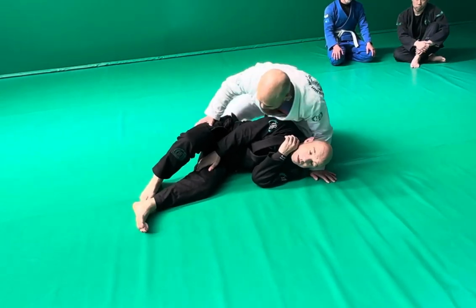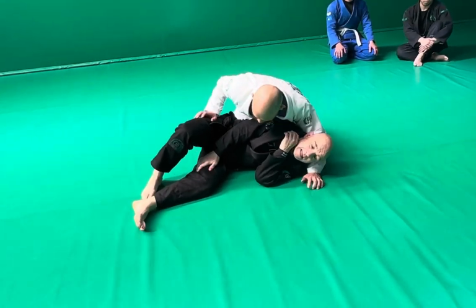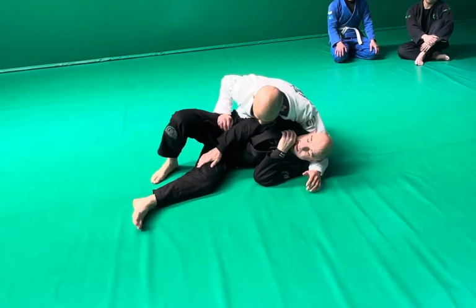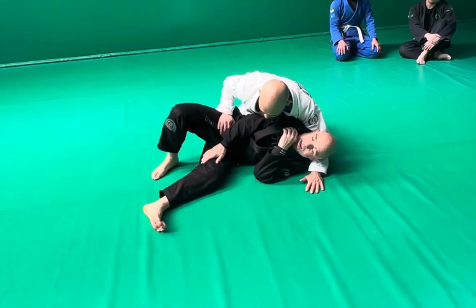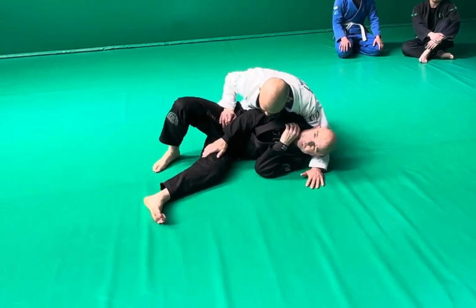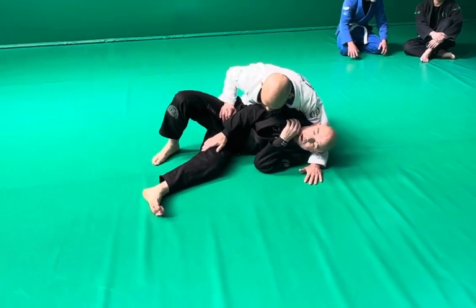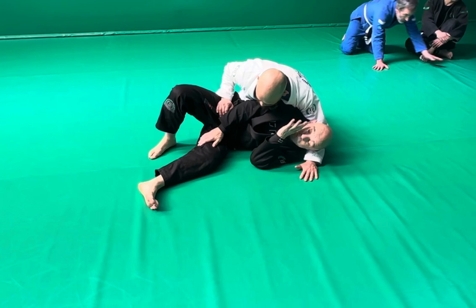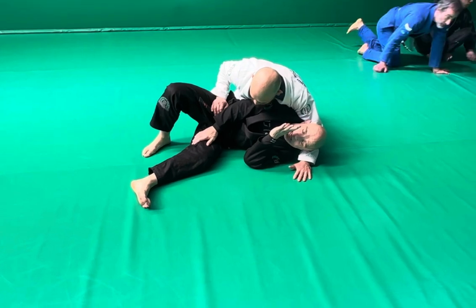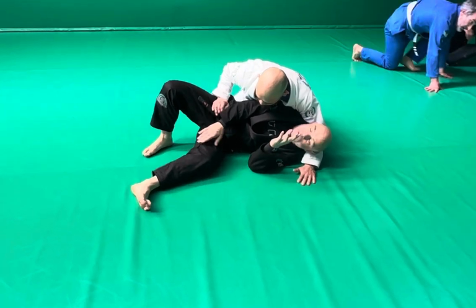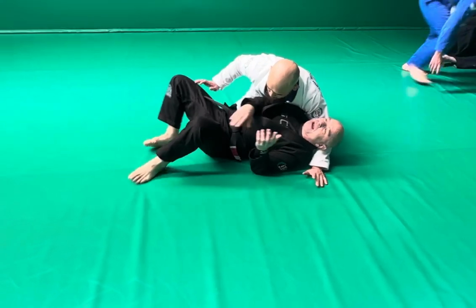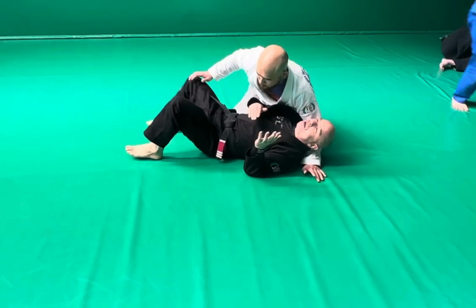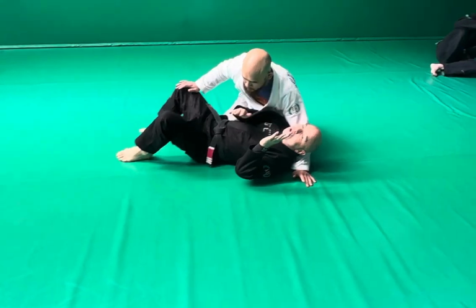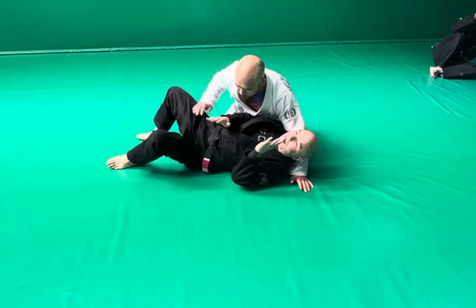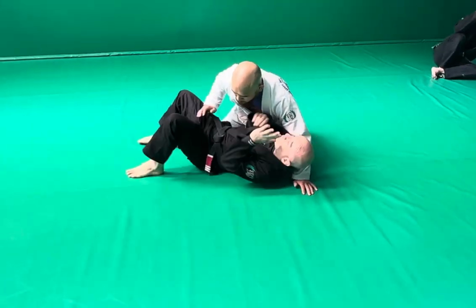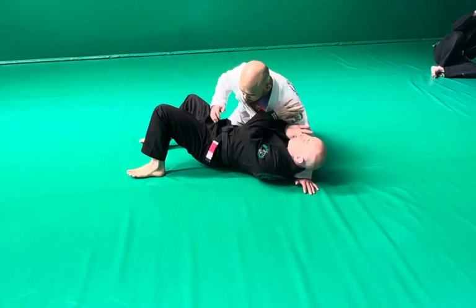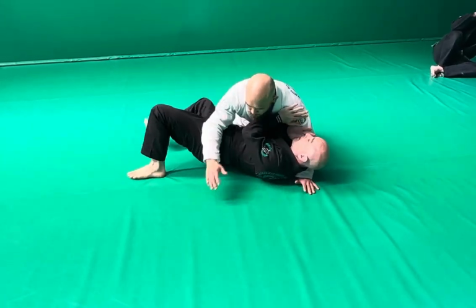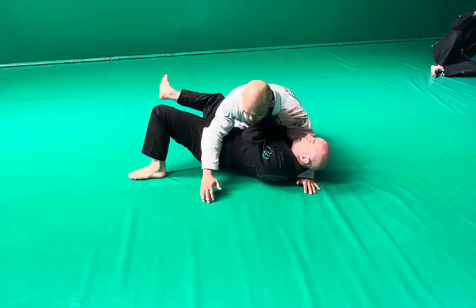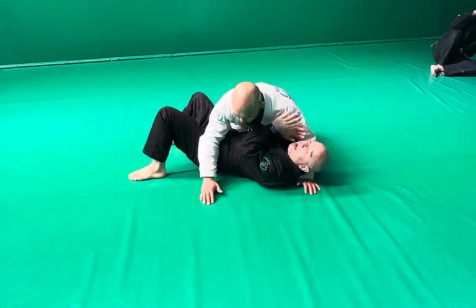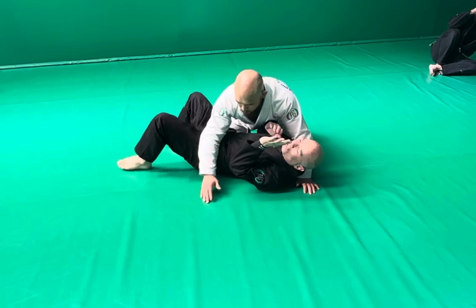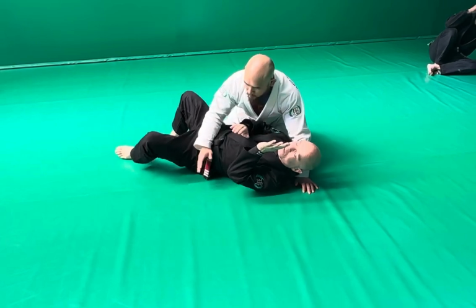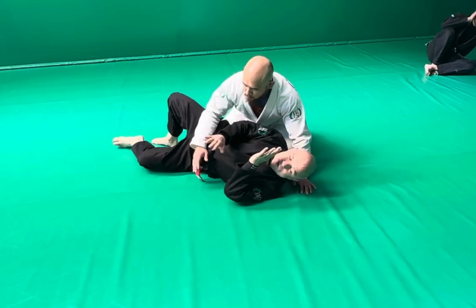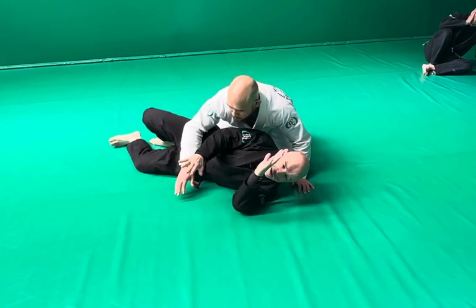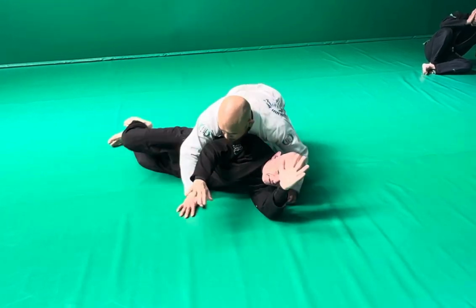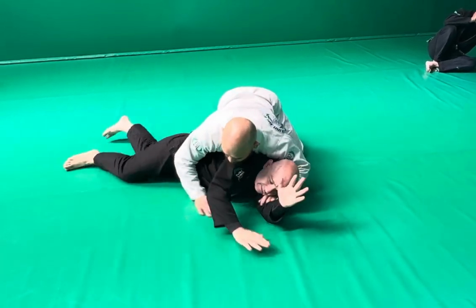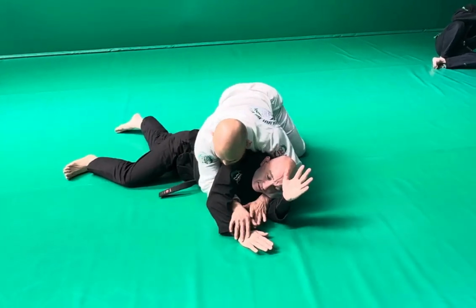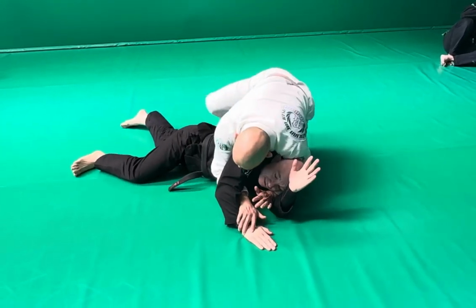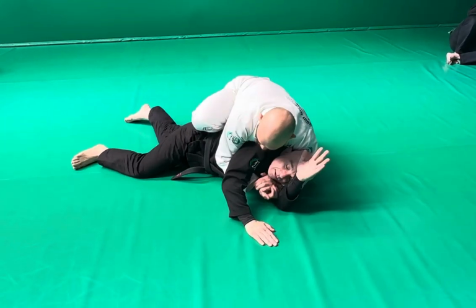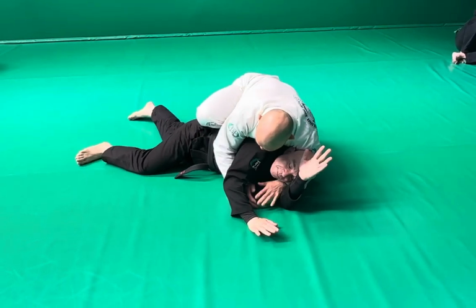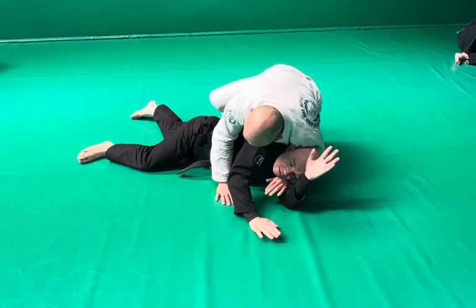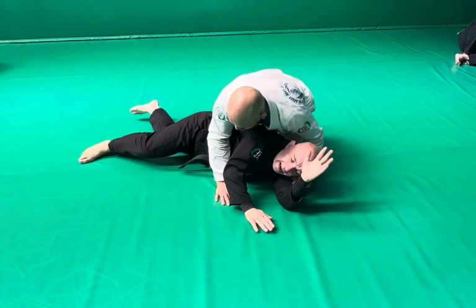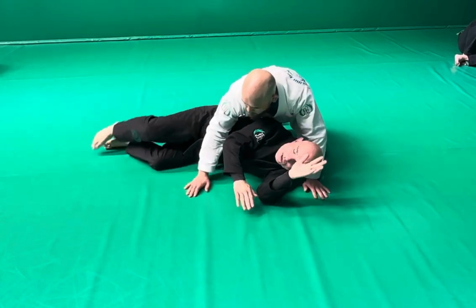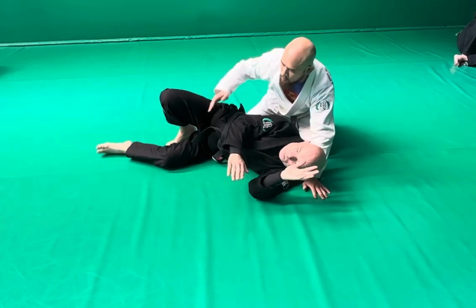We're starting here where he passed my guard, and we always talk about never turn your back. I always want to turn in and get a guard back, and that's correct. Because if I turn away without a defence, I'm going to give up position — it's all bad.